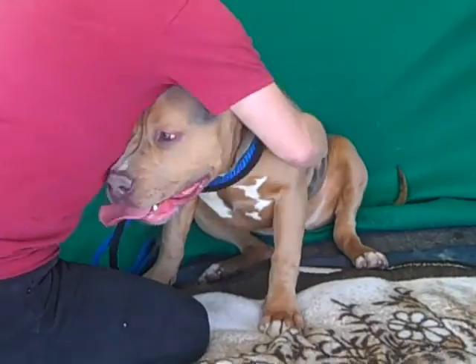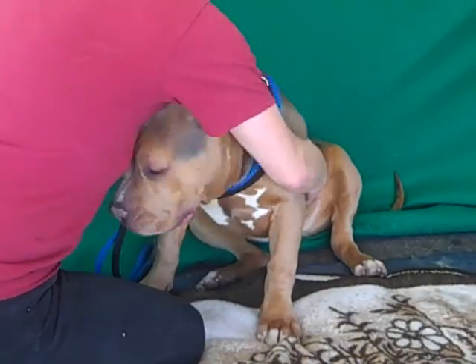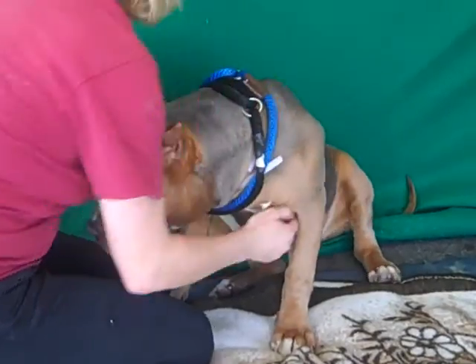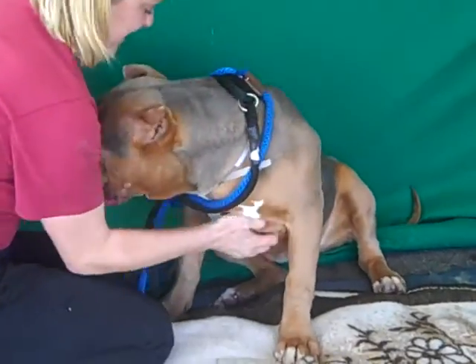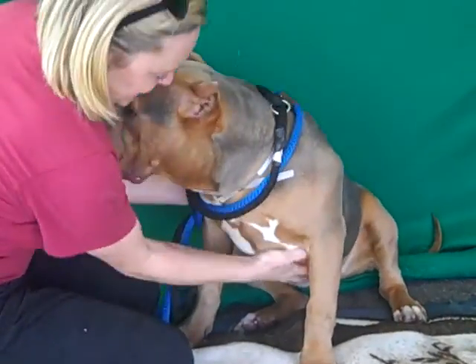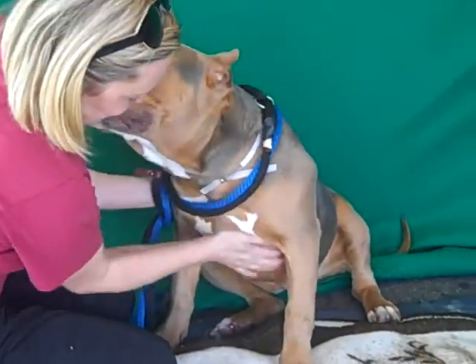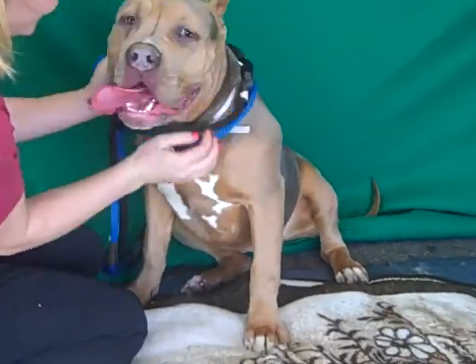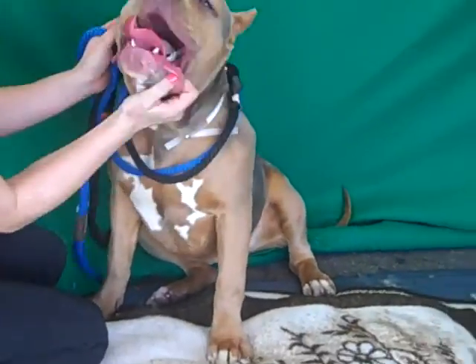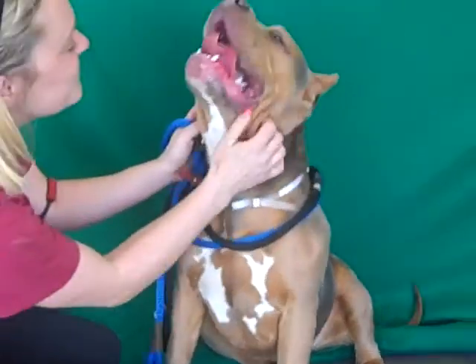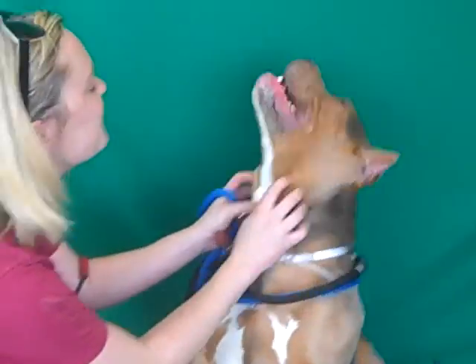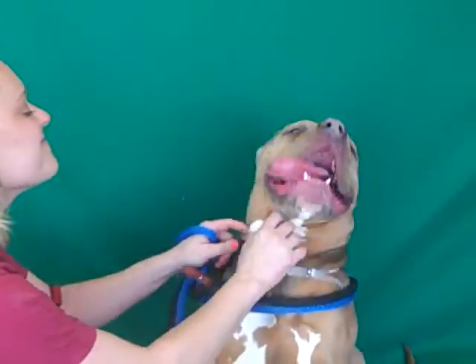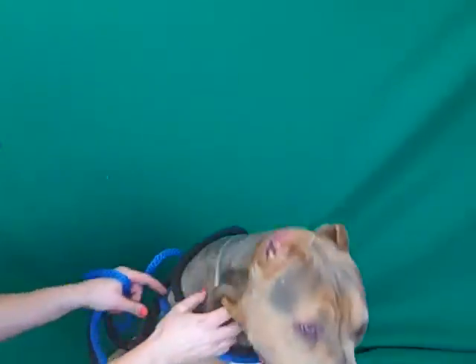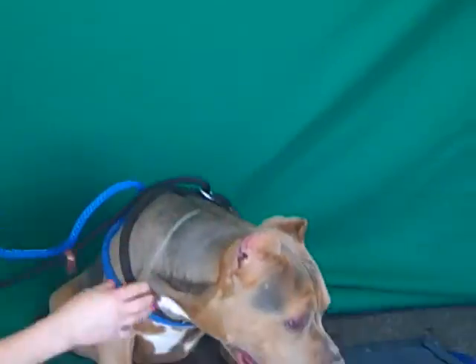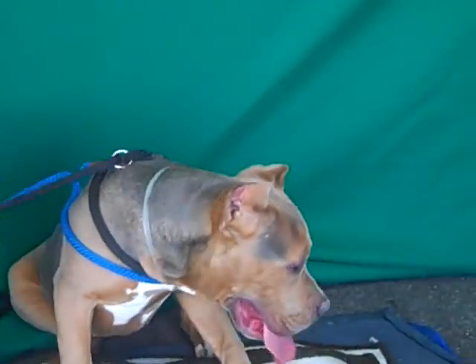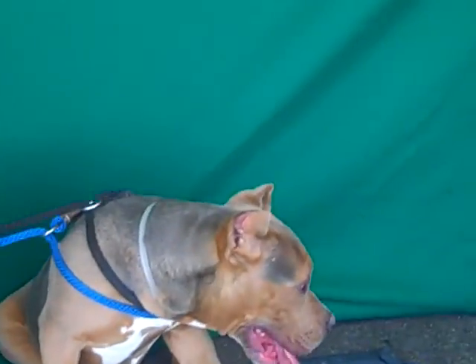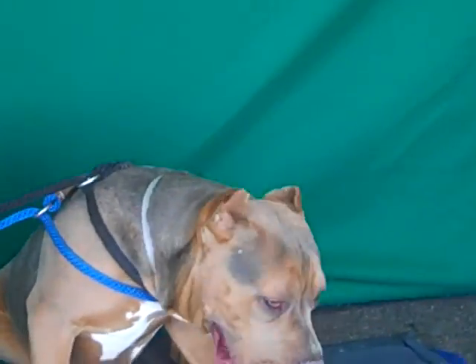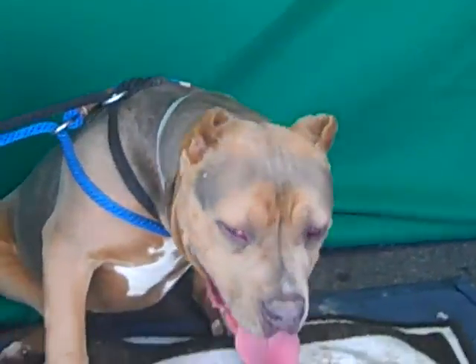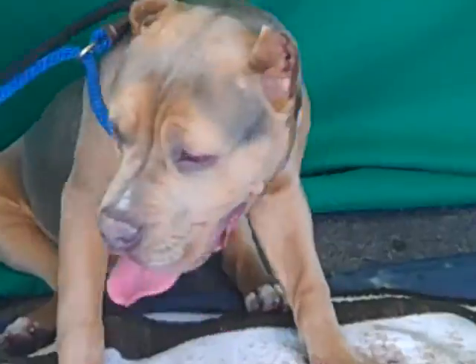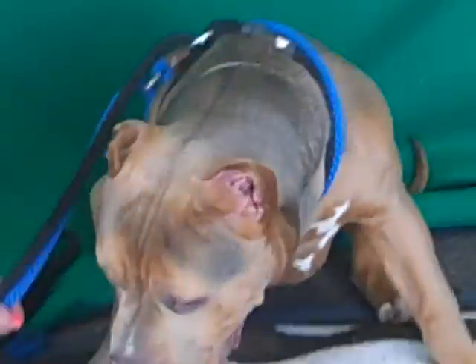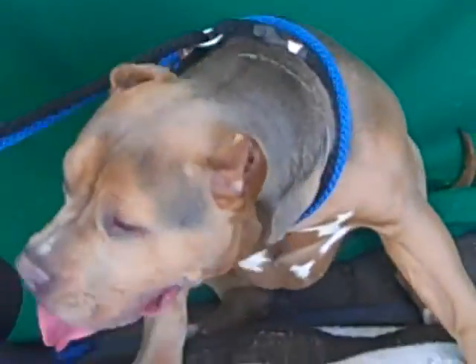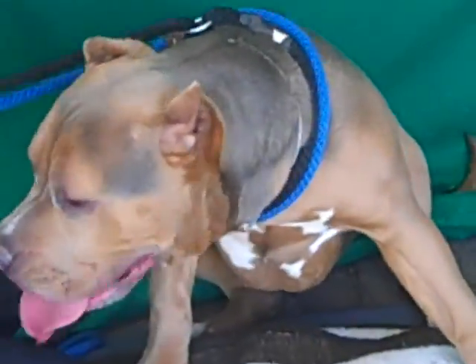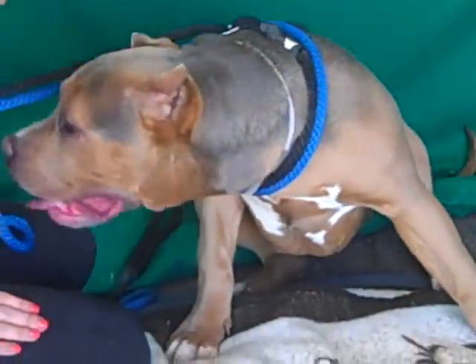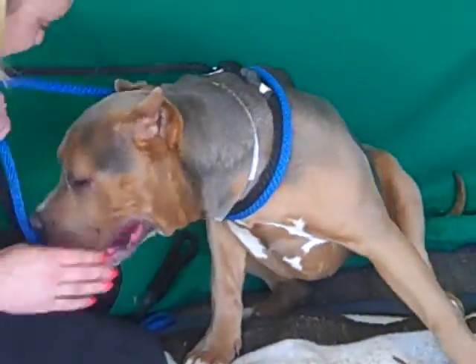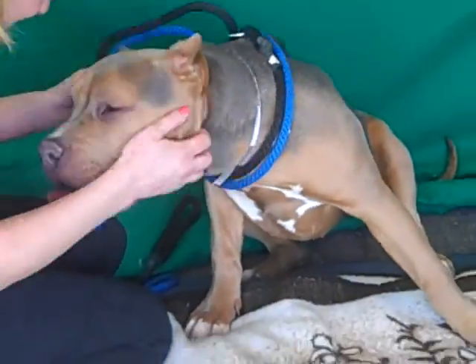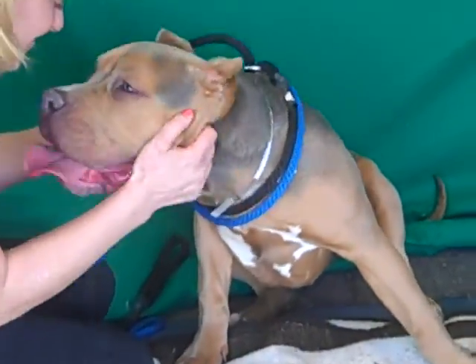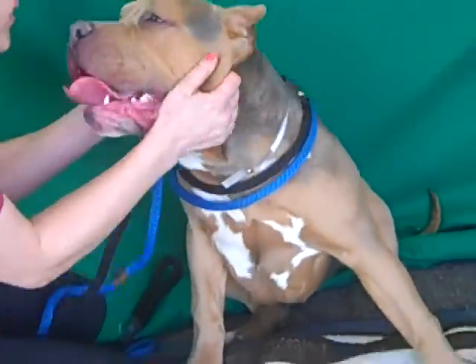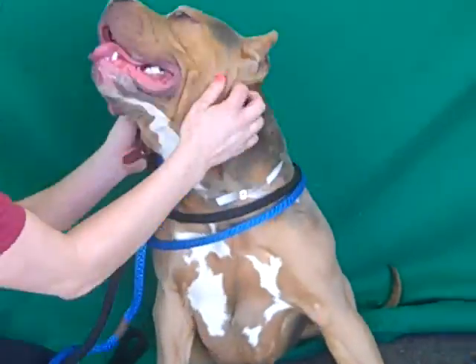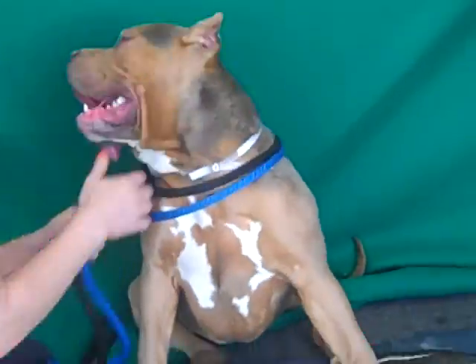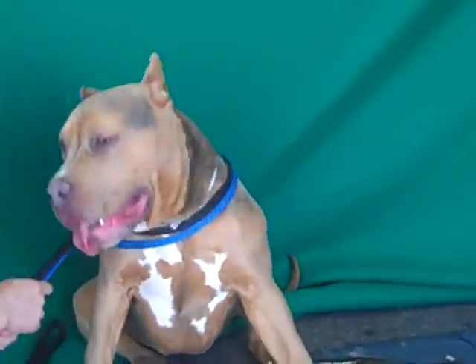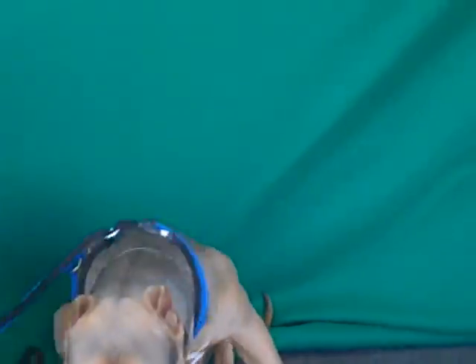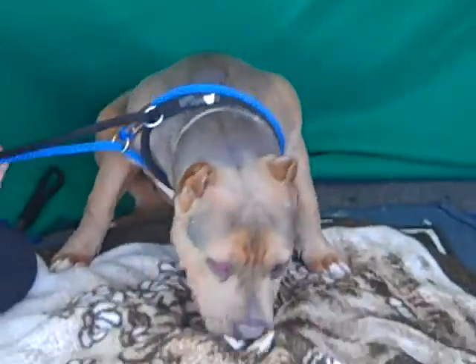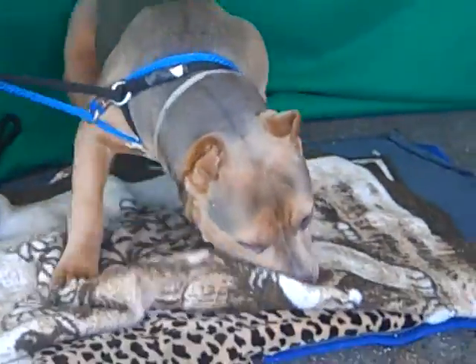She's a youngster, about a year and a half old. She came into the shelter with her two sisters, and we'll show you them later on, because their owner was arrested and wasn't able to get them back.